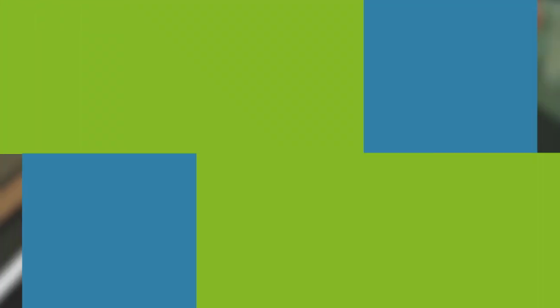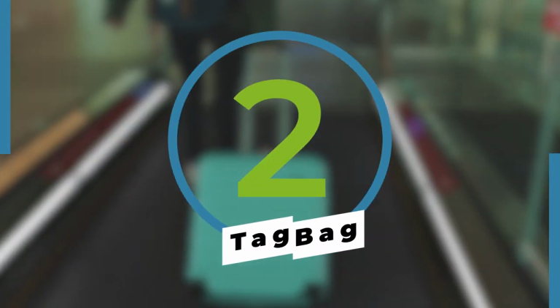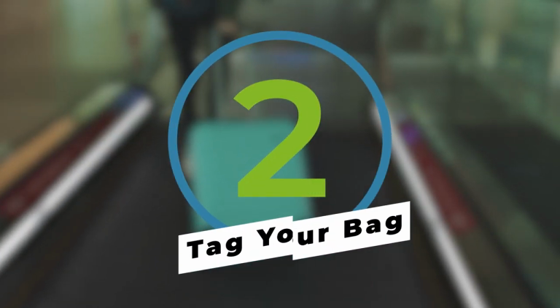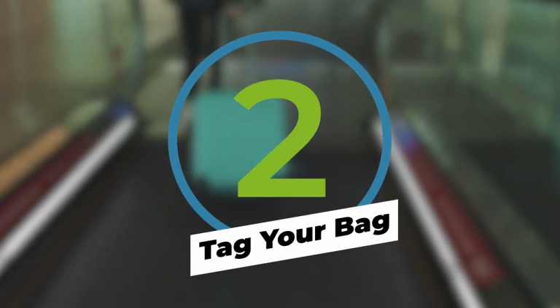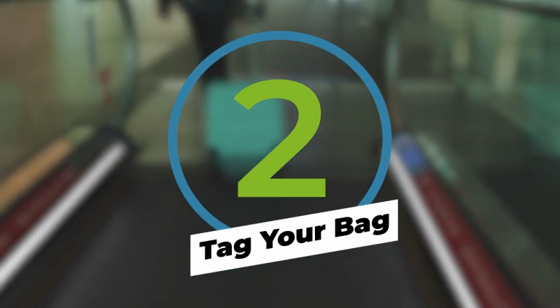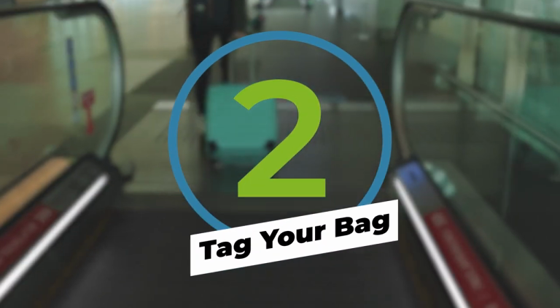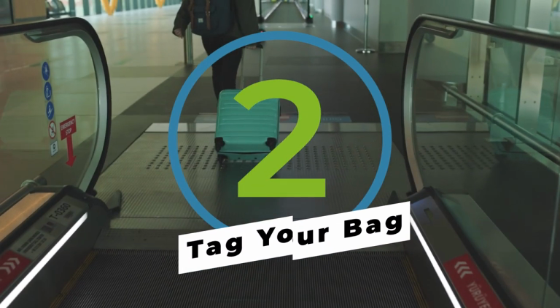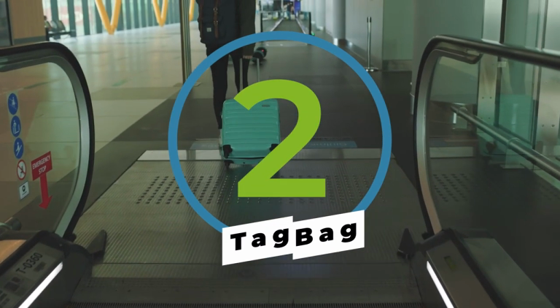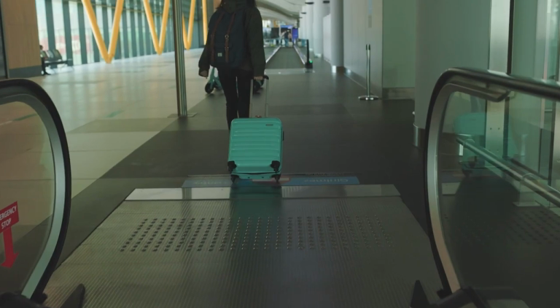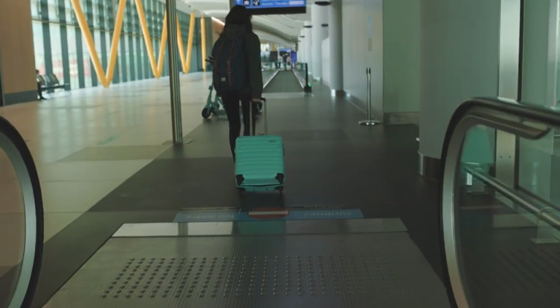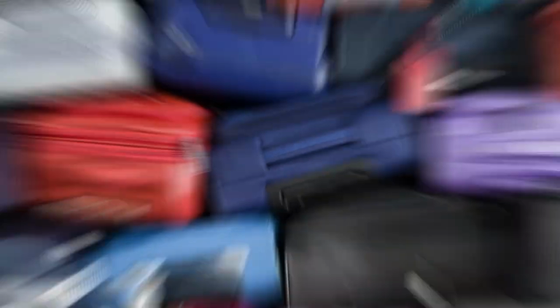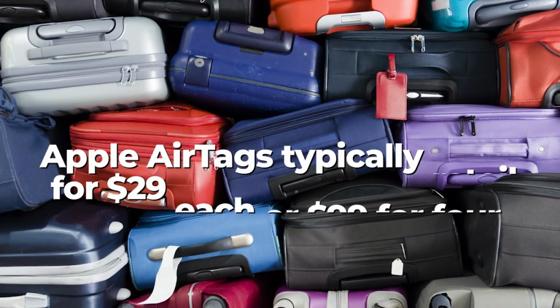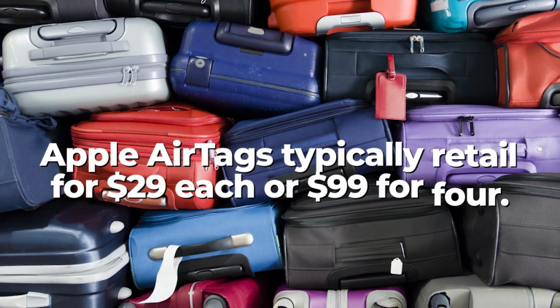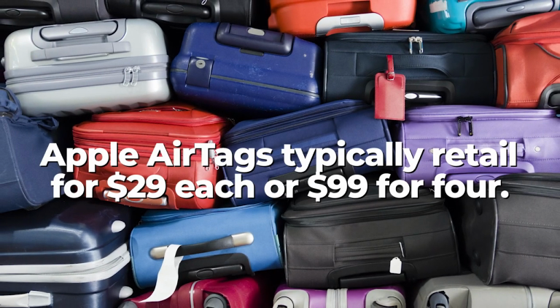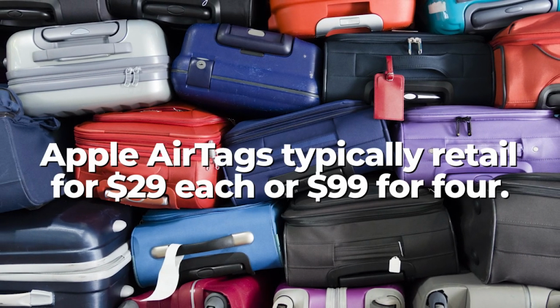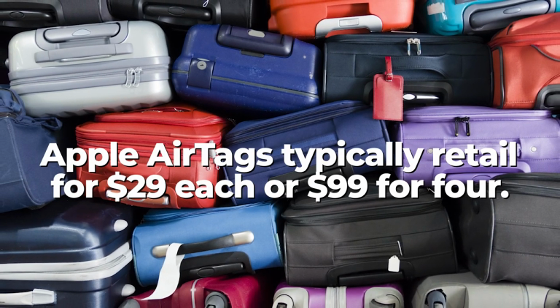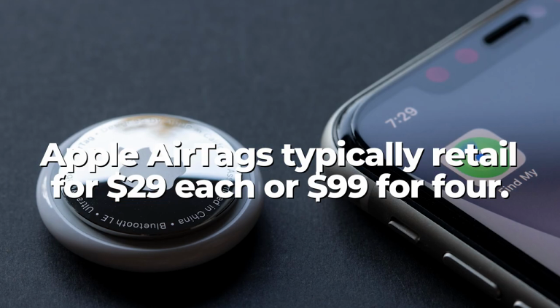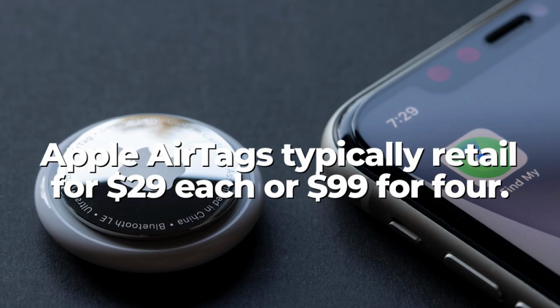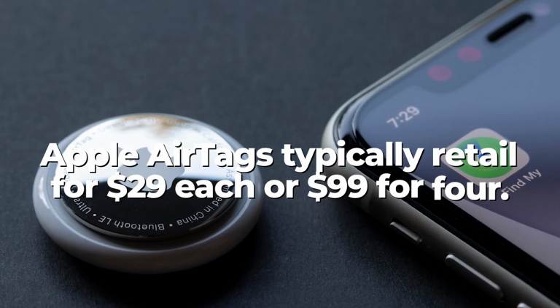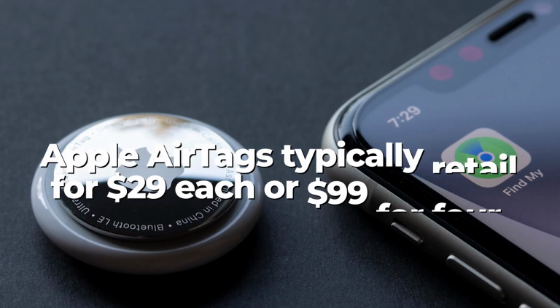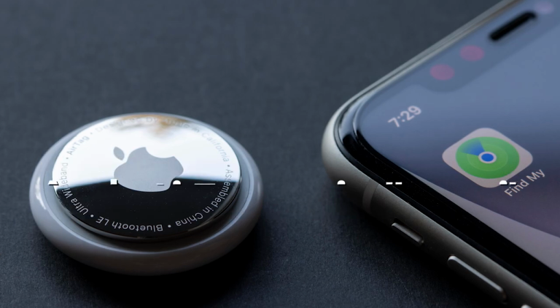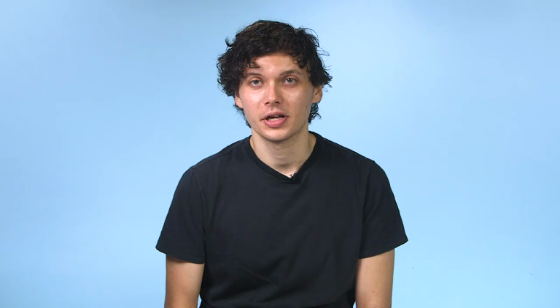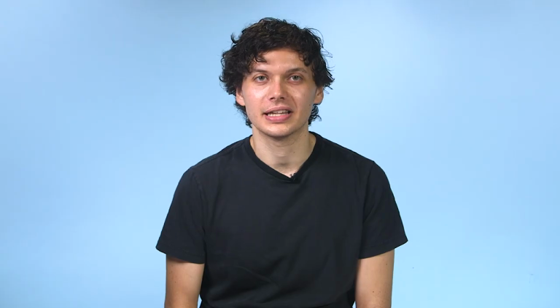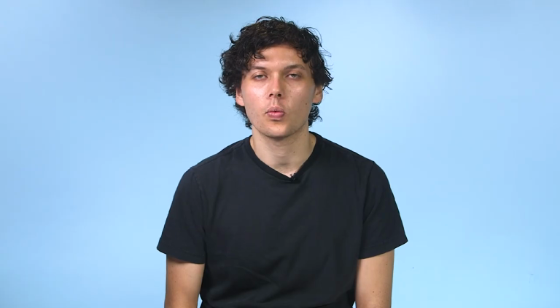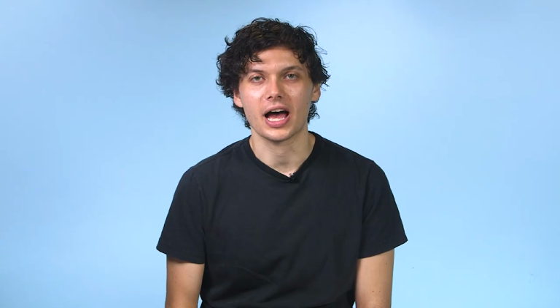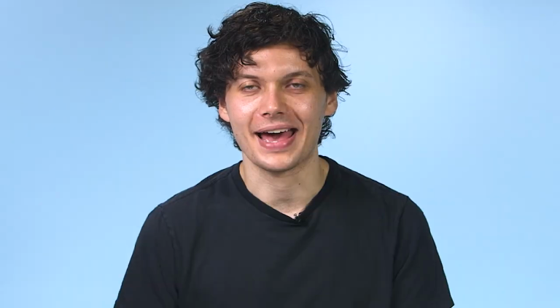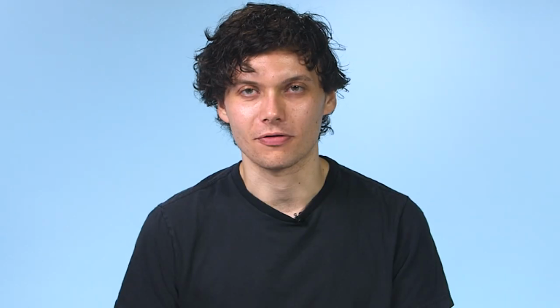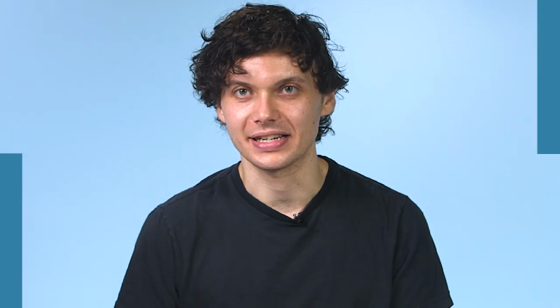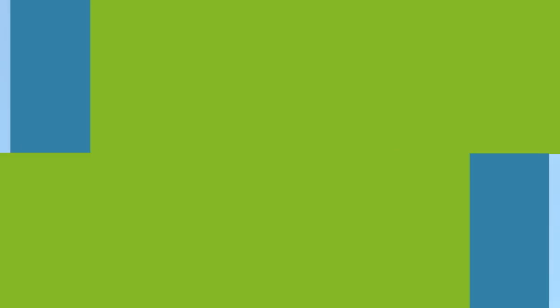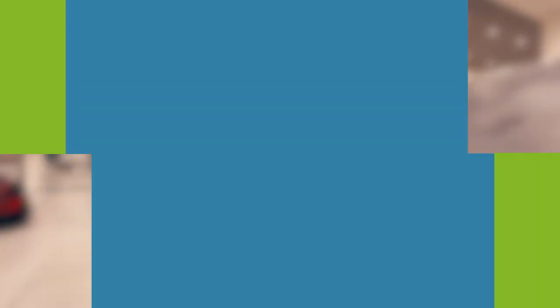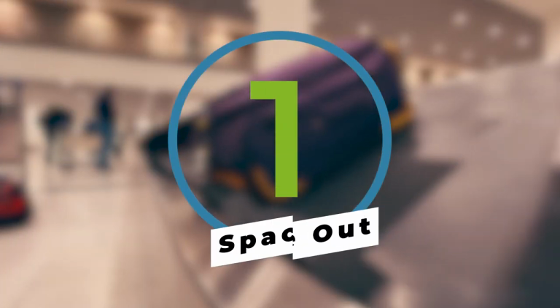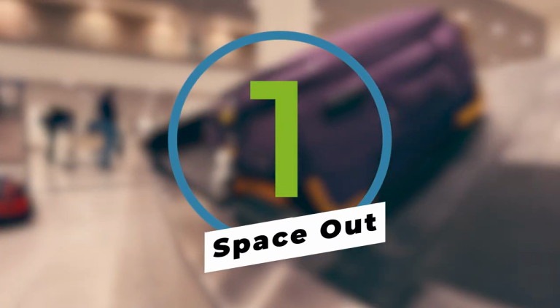Whenever you check a bag, you run the risk of things going sideways. Next time, tag your luggage with an Apple AirTag. While it may not make unloading any faster, you'll at least know whether or not your bag is in the right city.